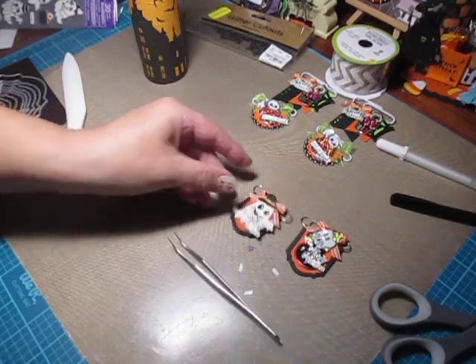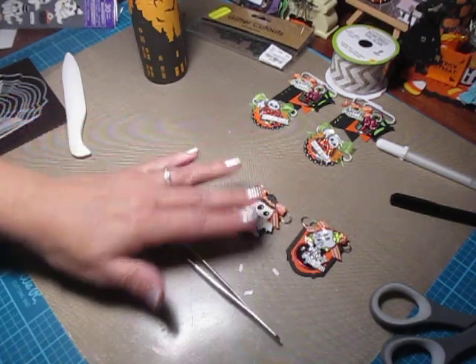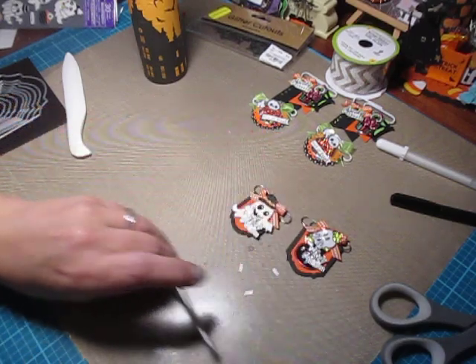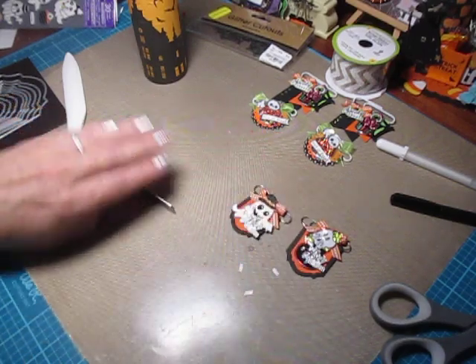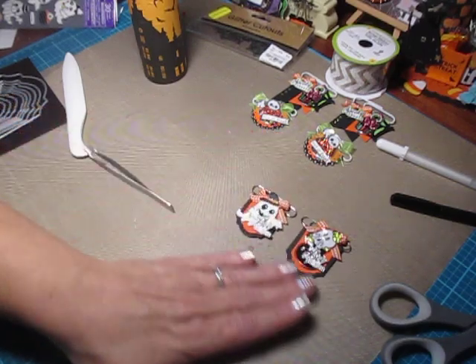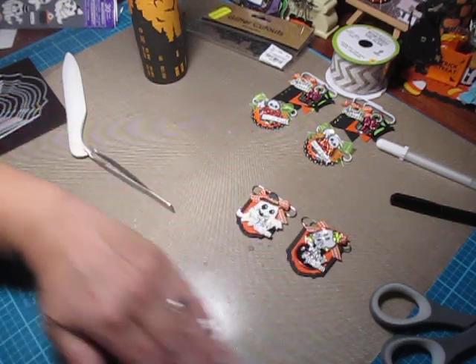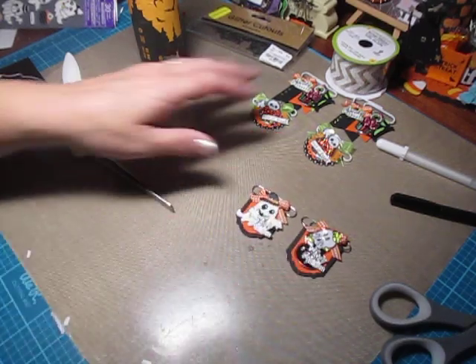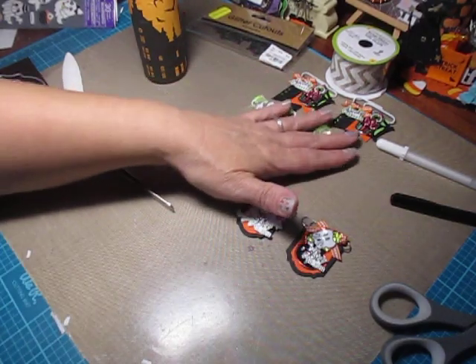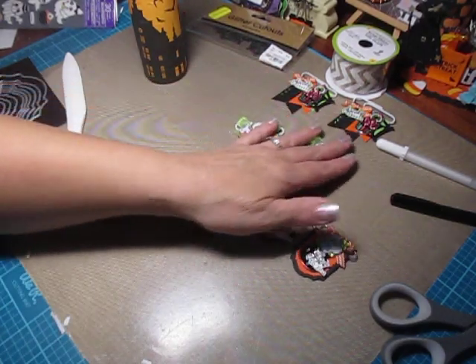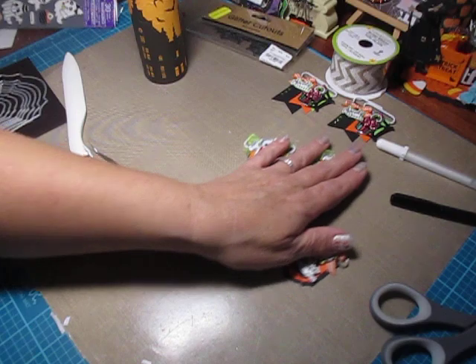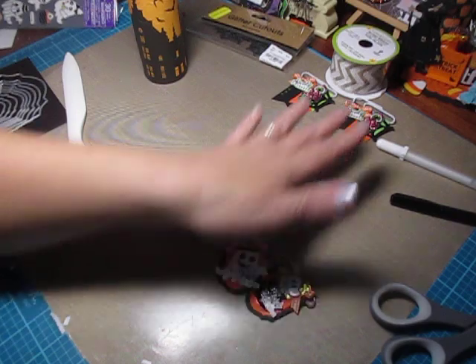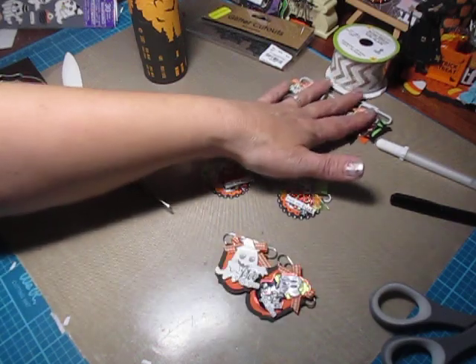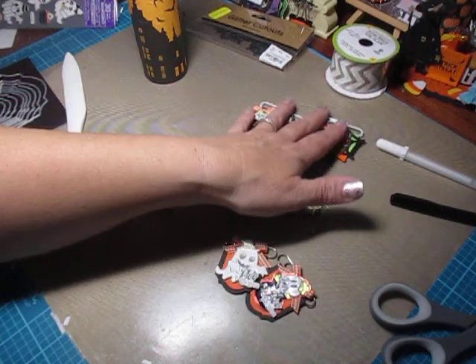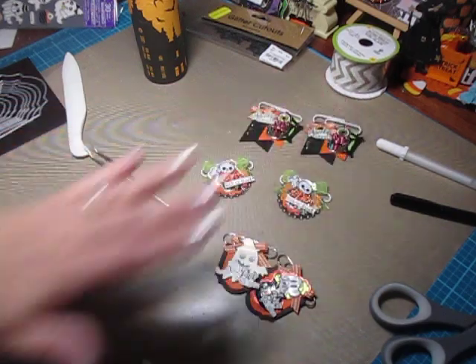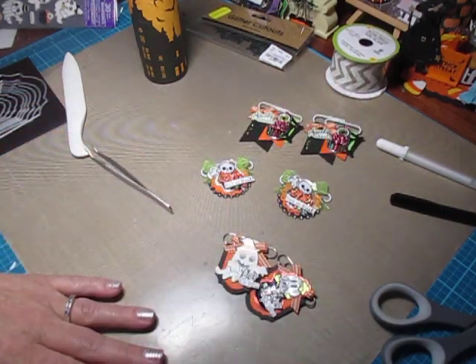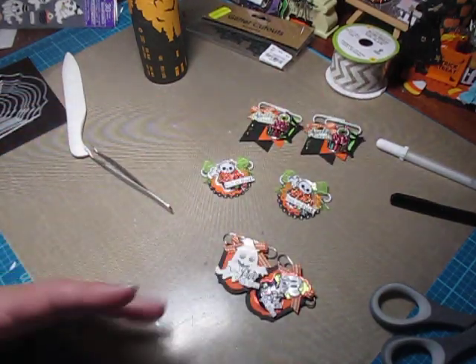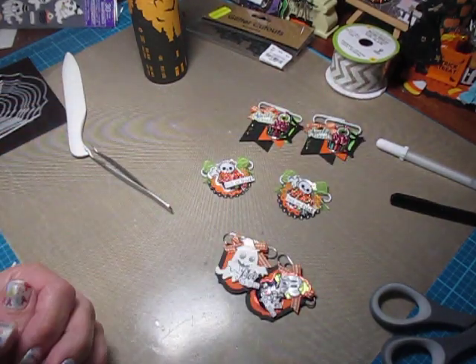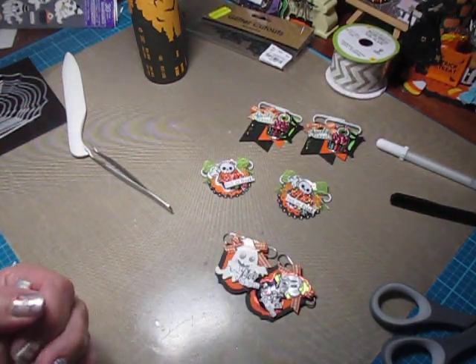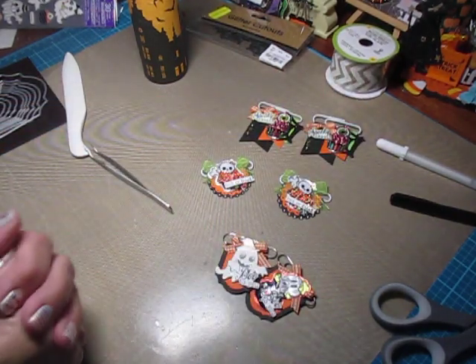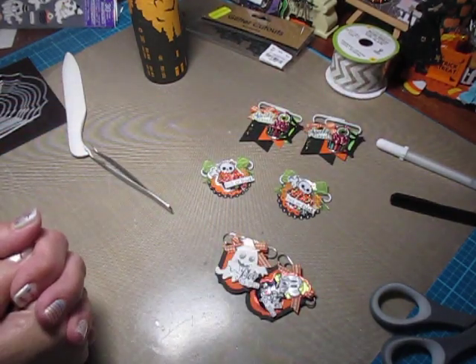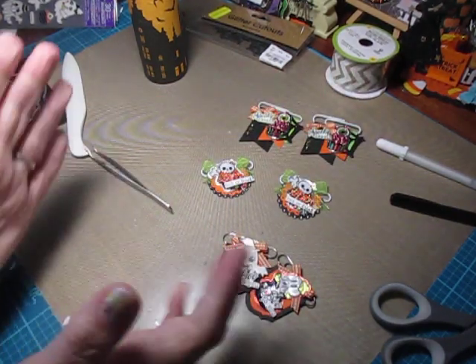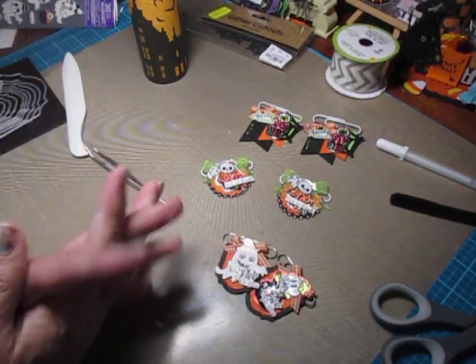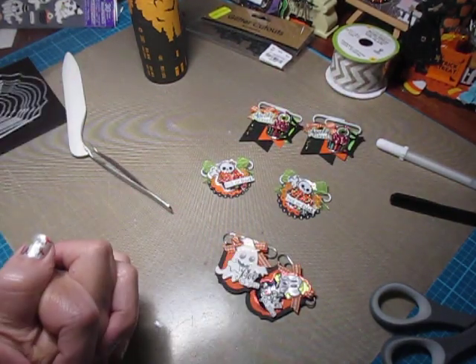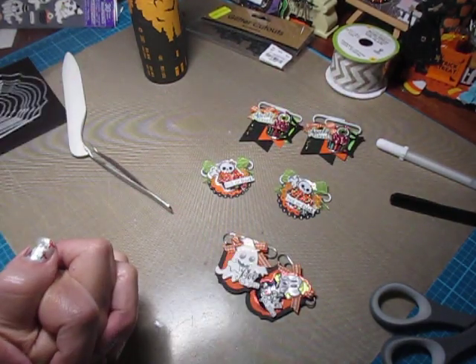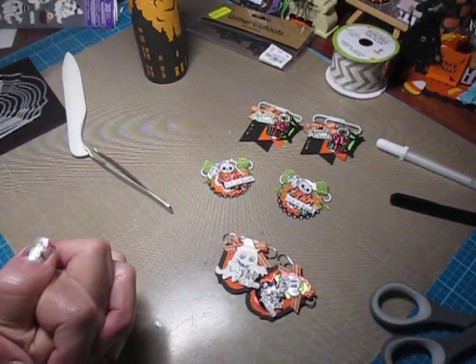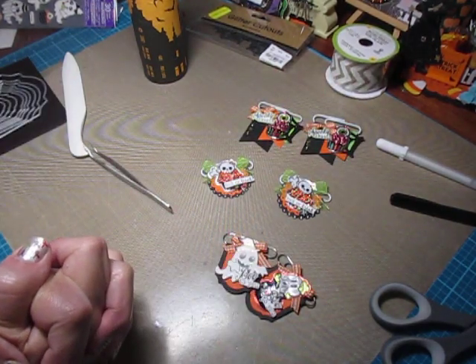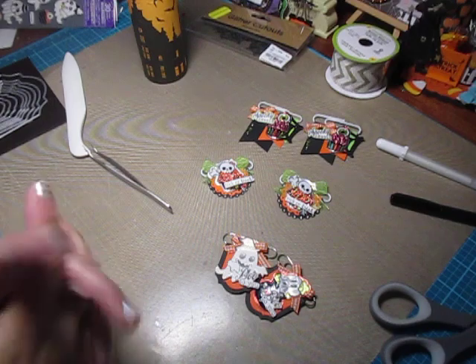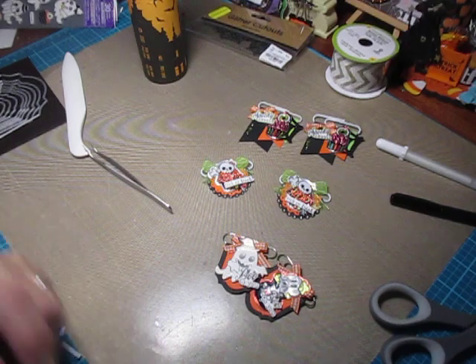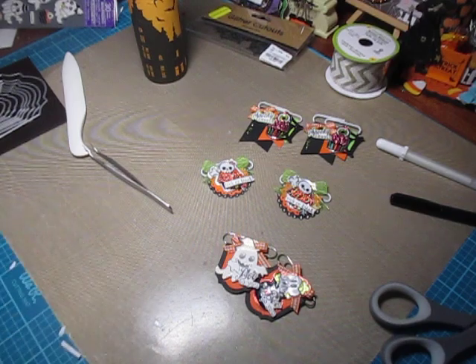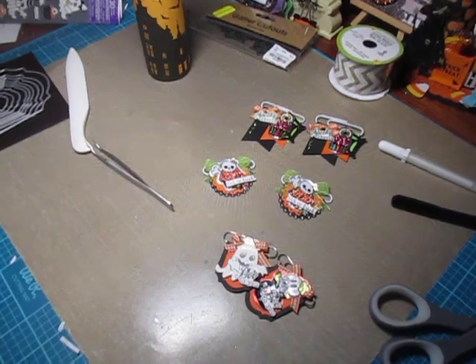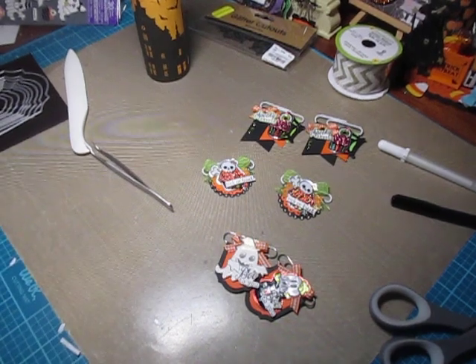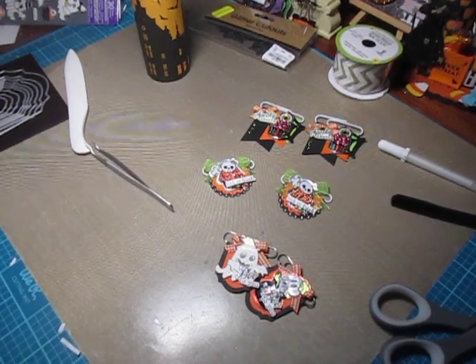And that's it, guys. Those are our paperclip embellishments. If you have any questions let me know. I hope you have fun making yours. Take care and happy crafties!